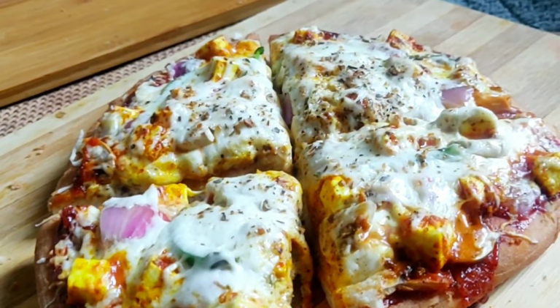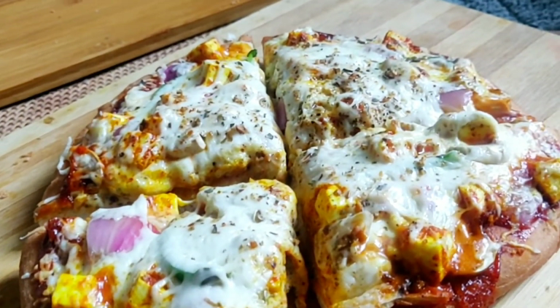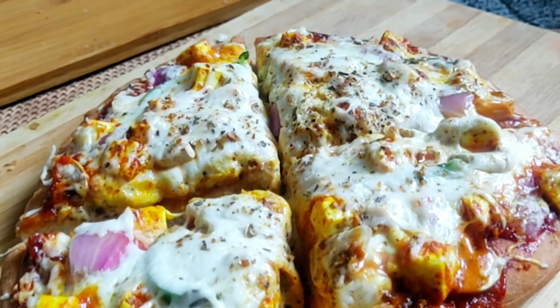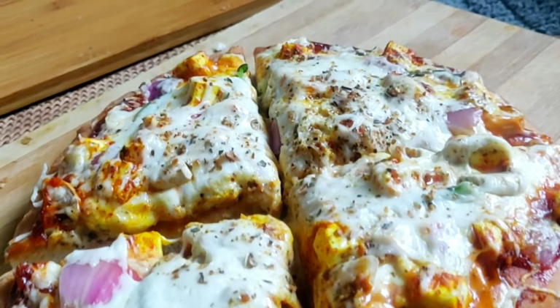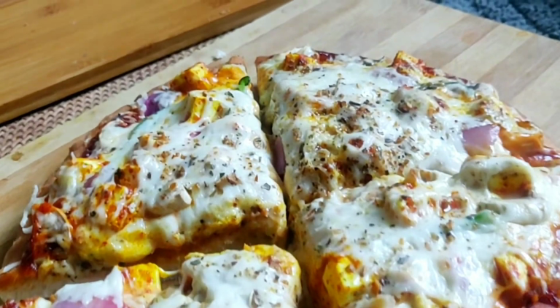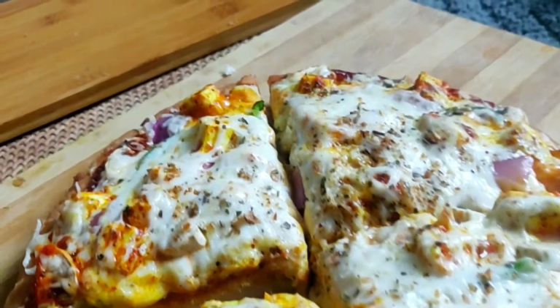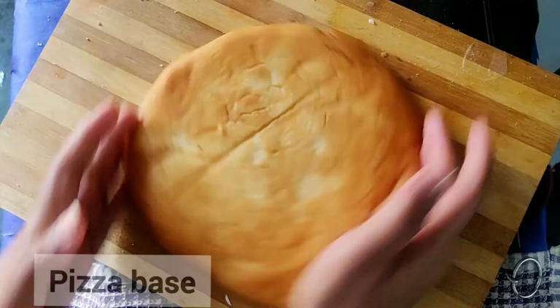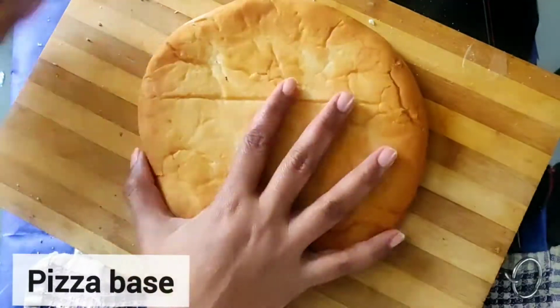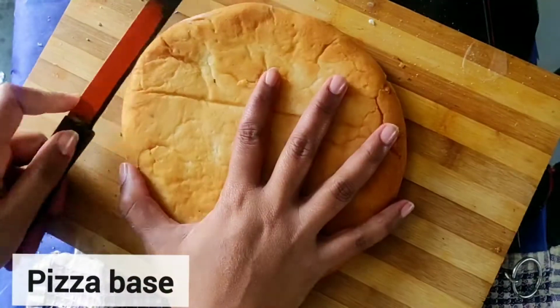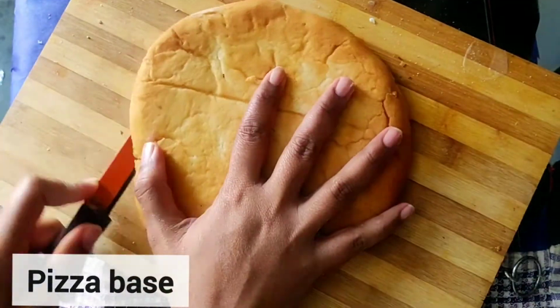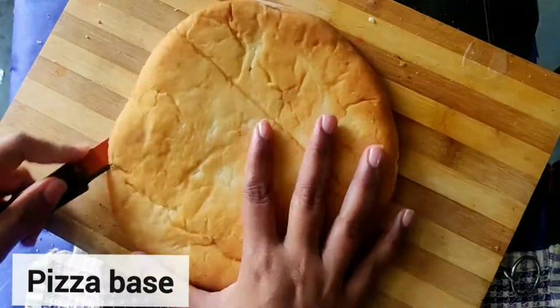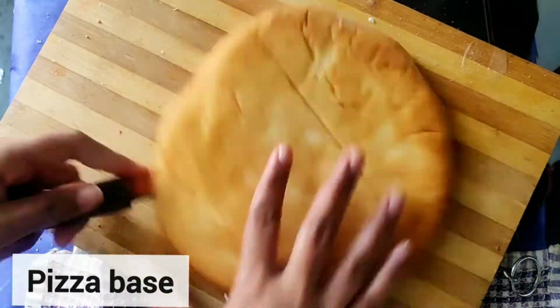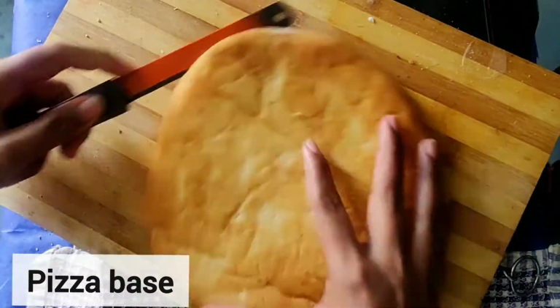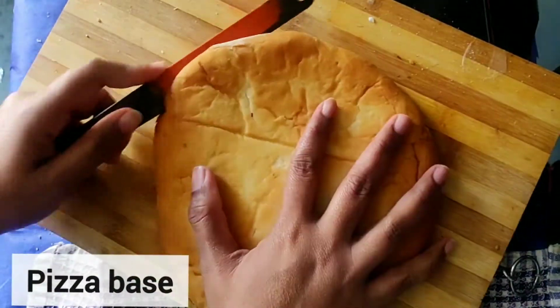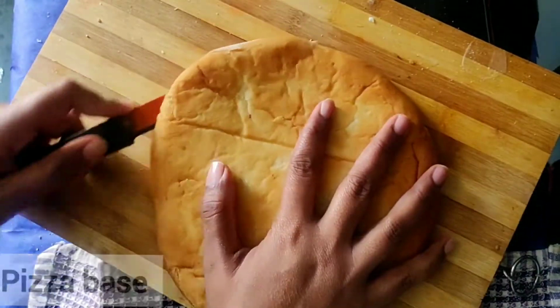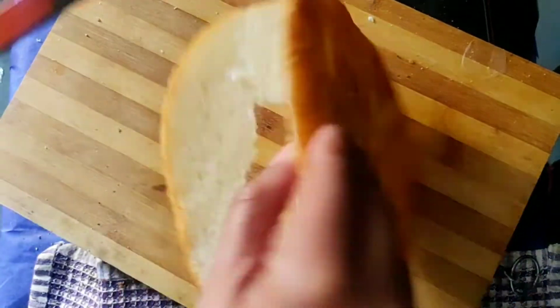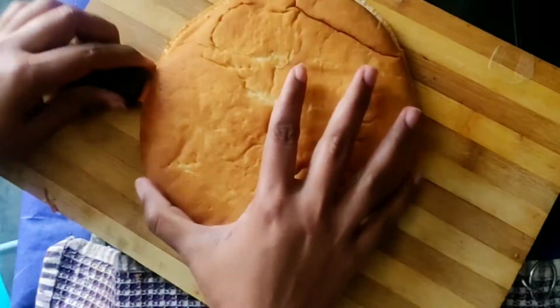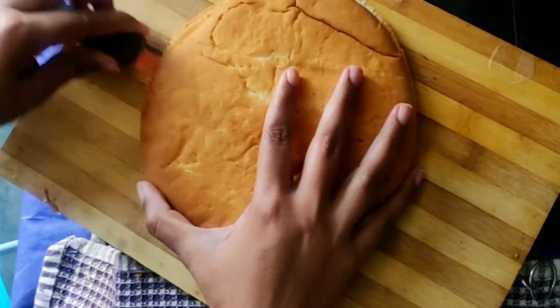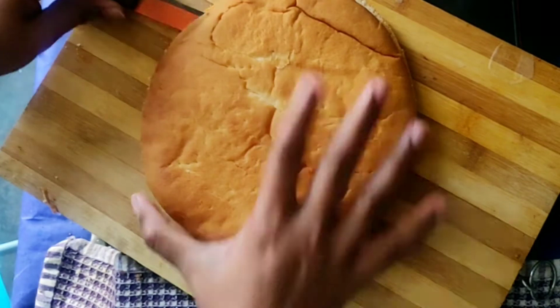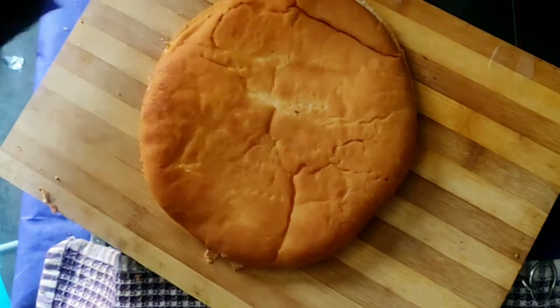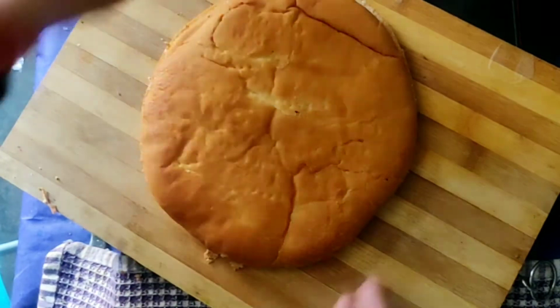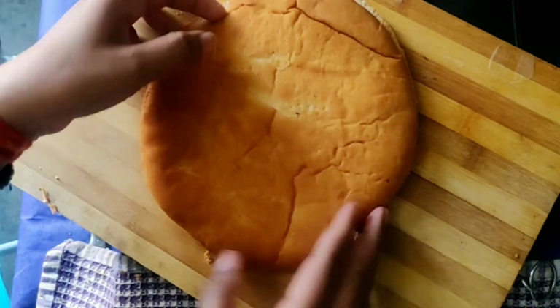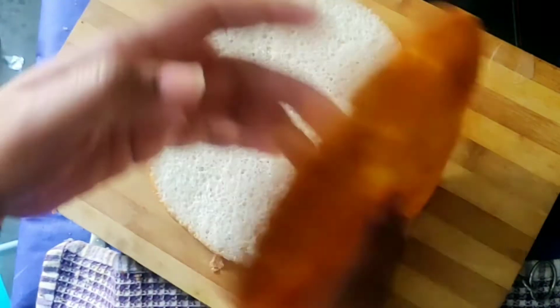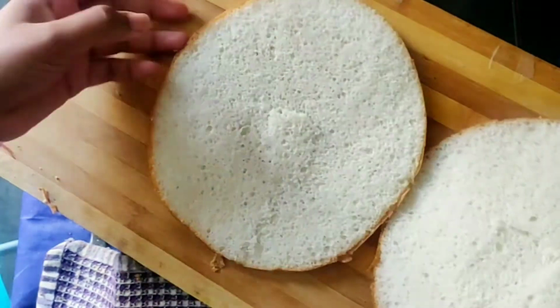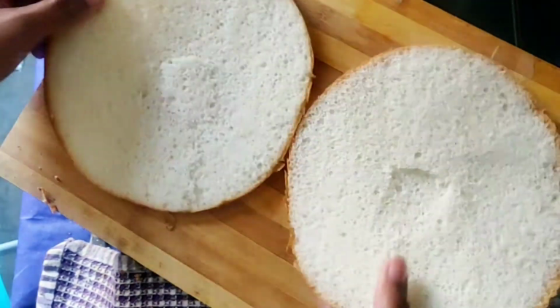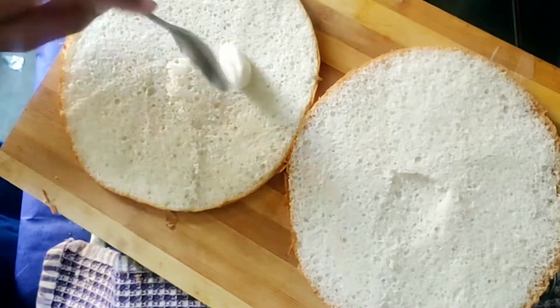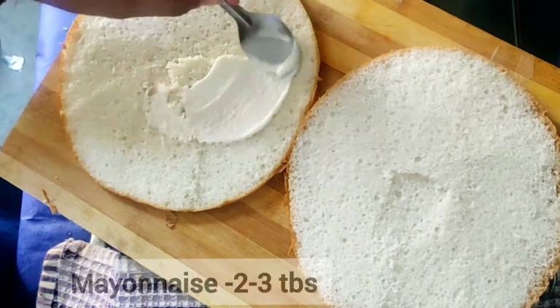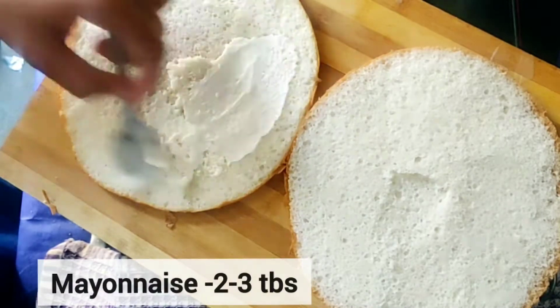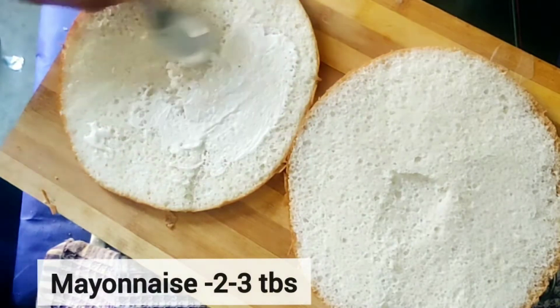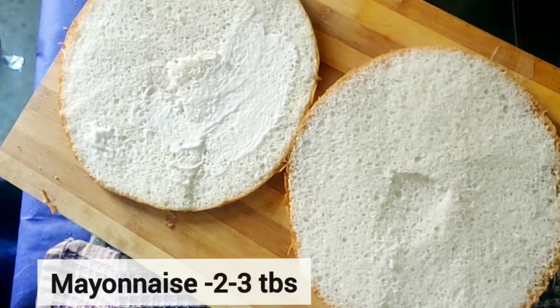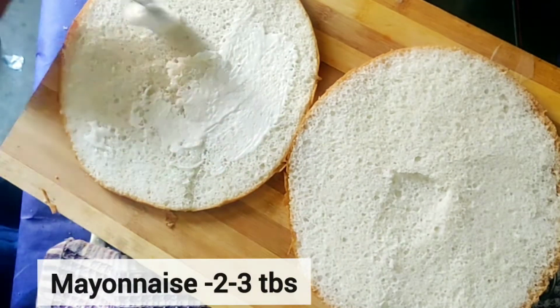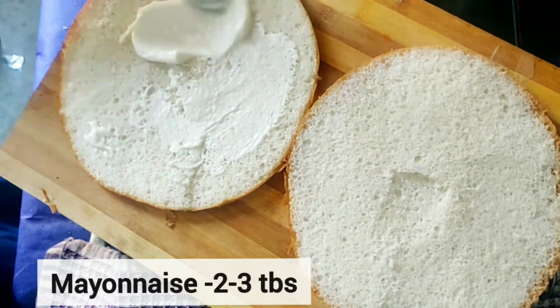As usual, we have made a pizza base. We have cut it from a big base into 2 parts. After that, we apply 2-3 tbsp of mayonnaise.